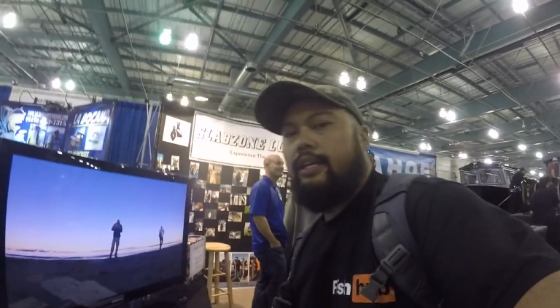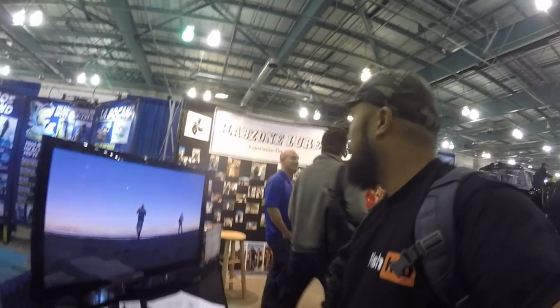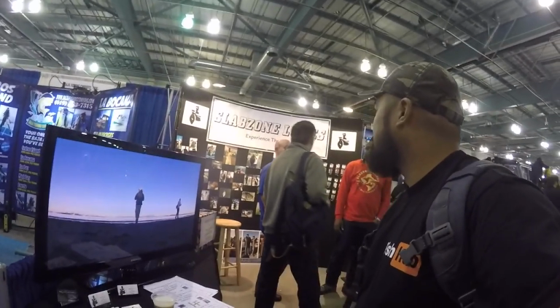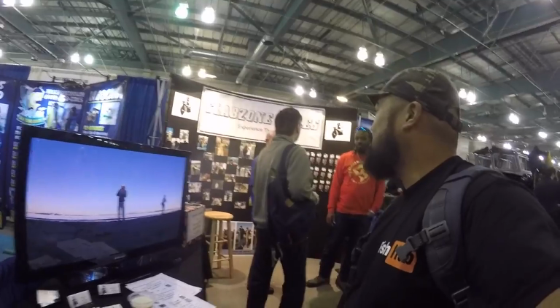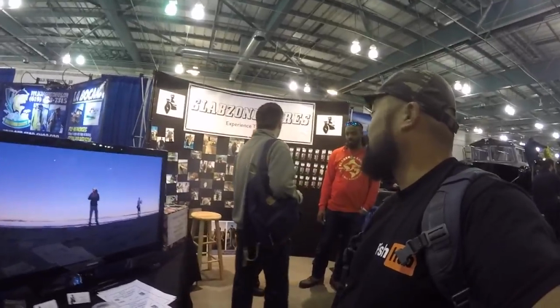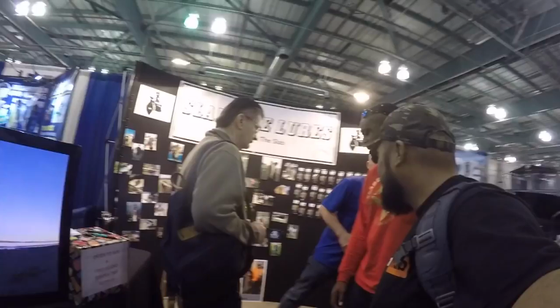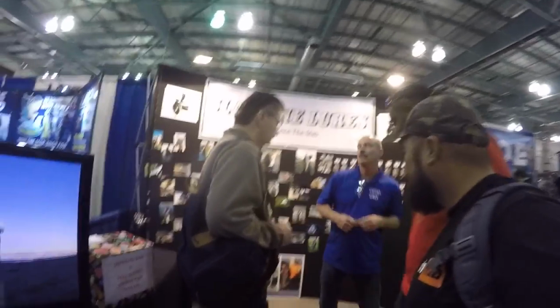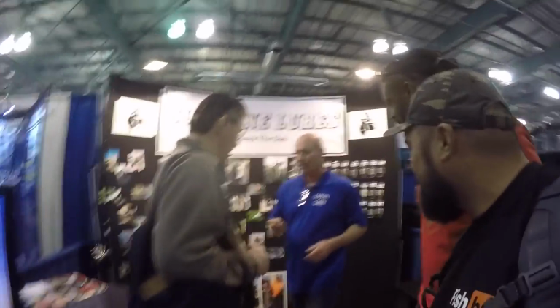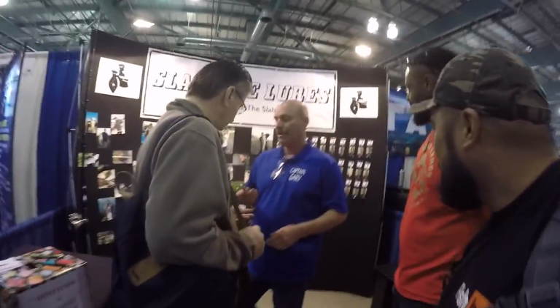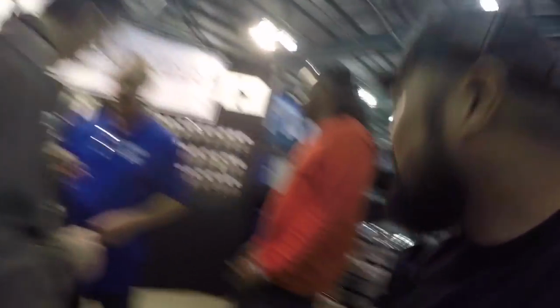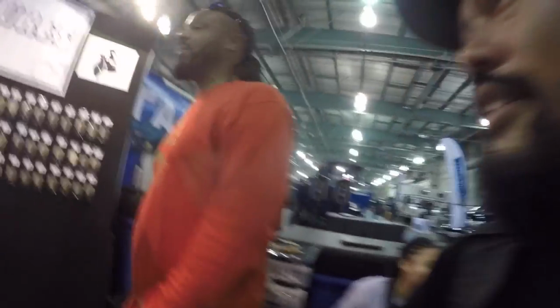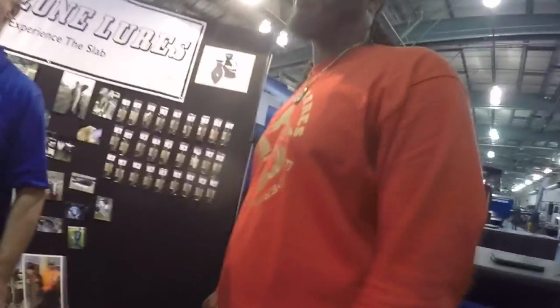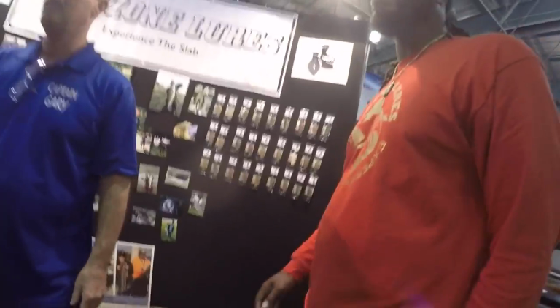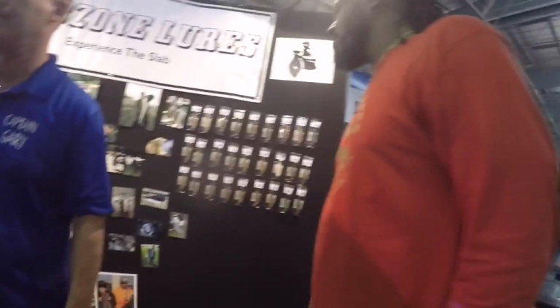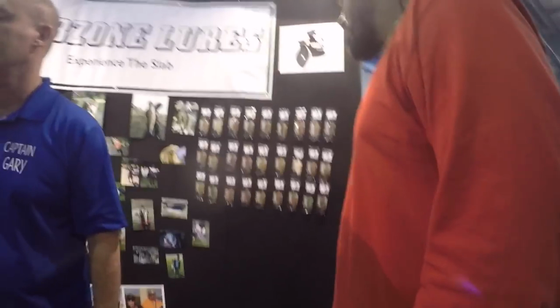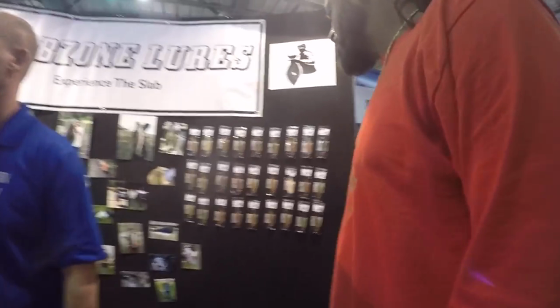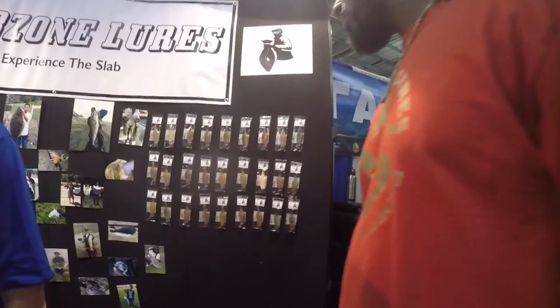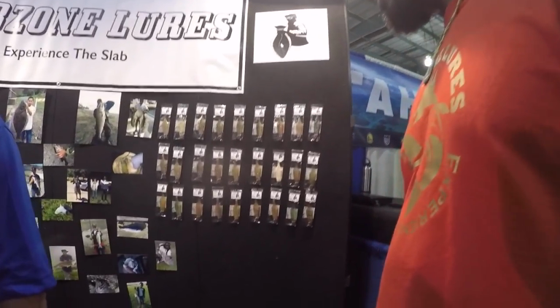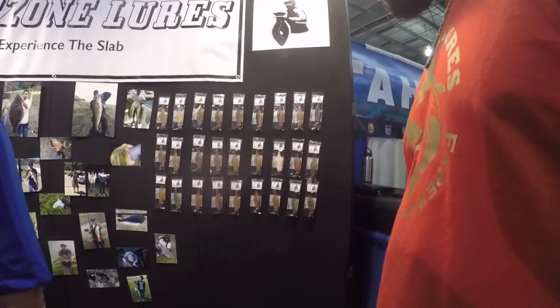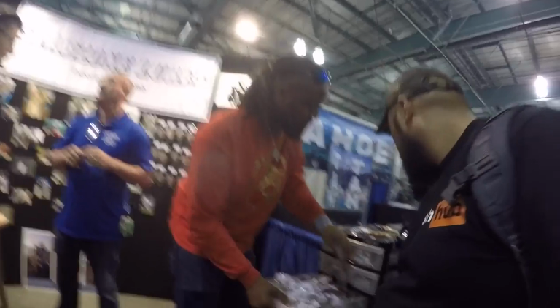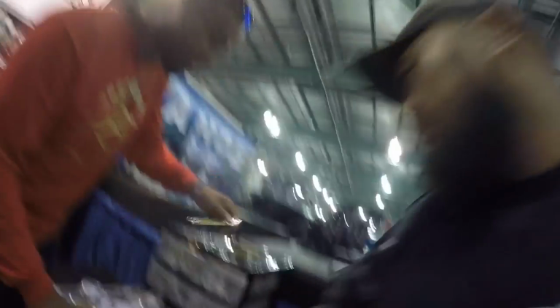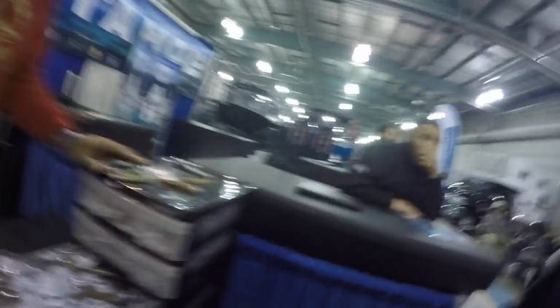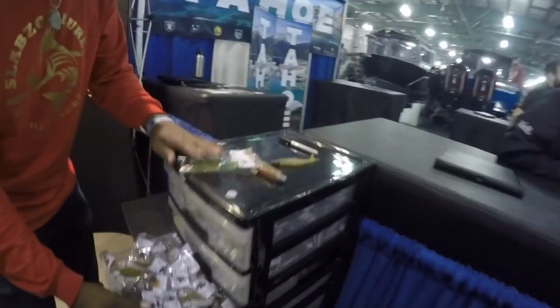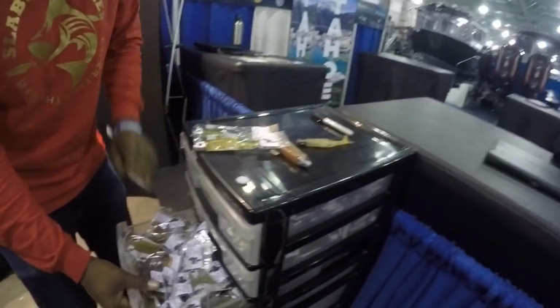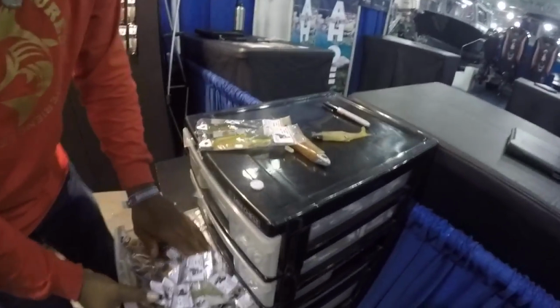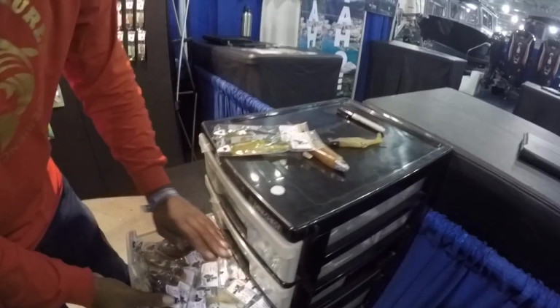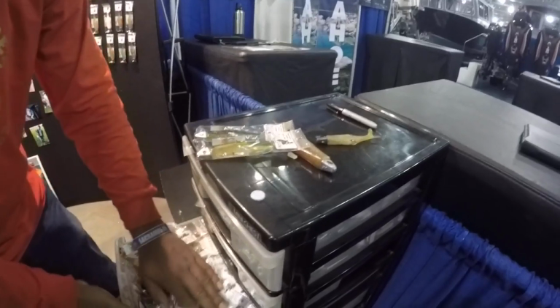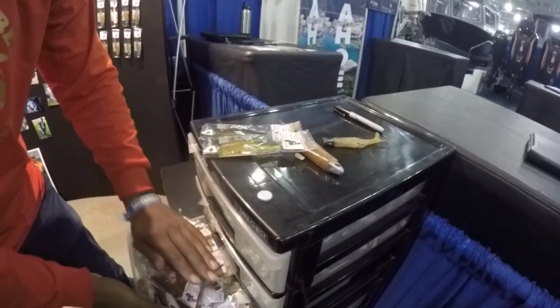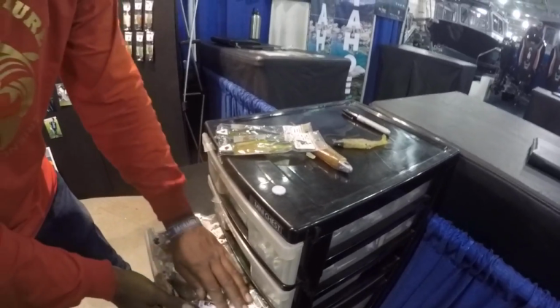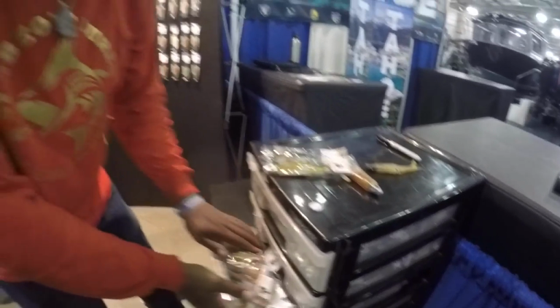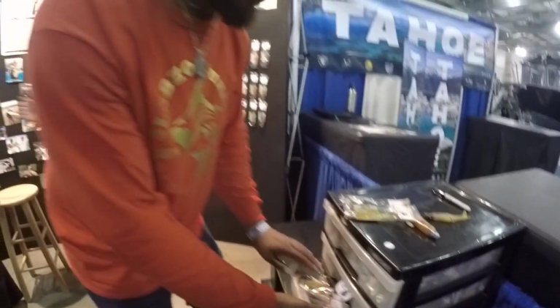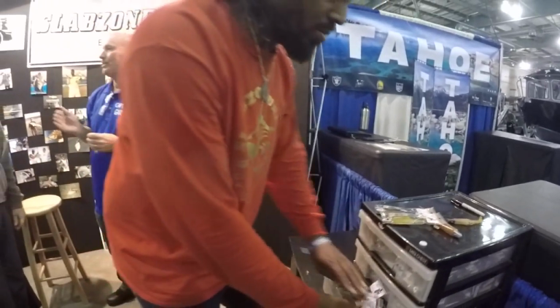Is that shore fishing? What's the deal — you gotta go over here. So these are the two right here that he recommends. Slab Zone Lures.